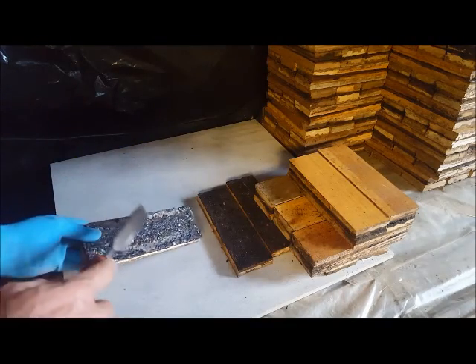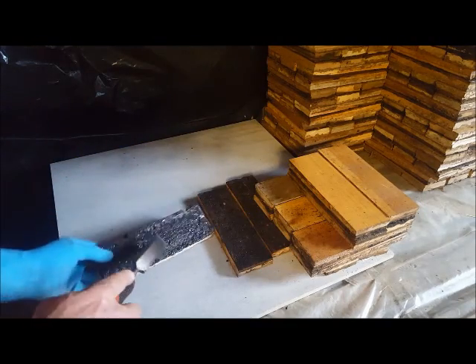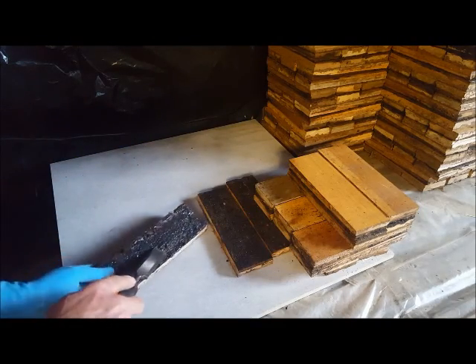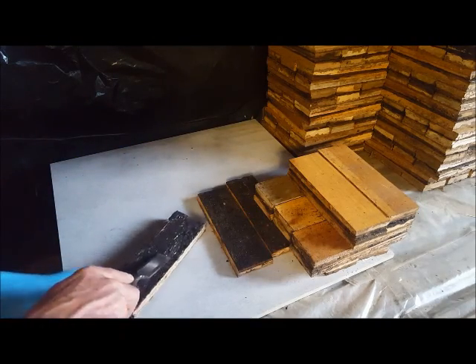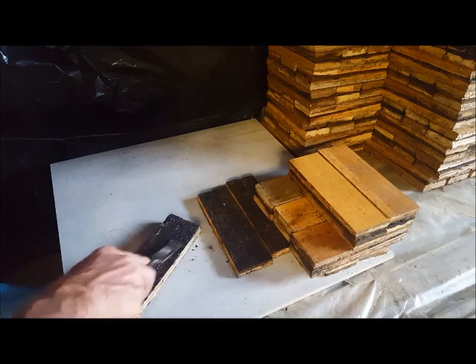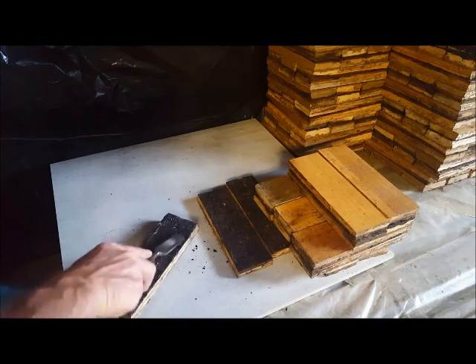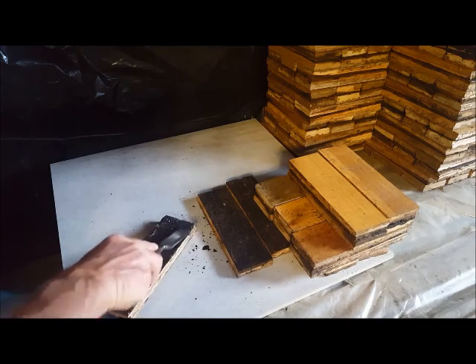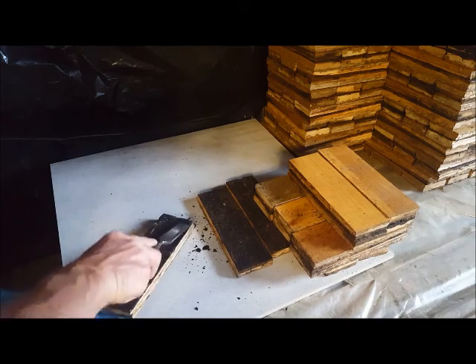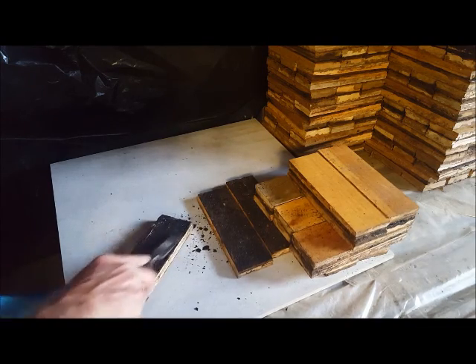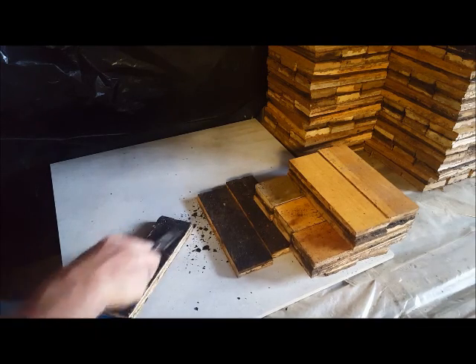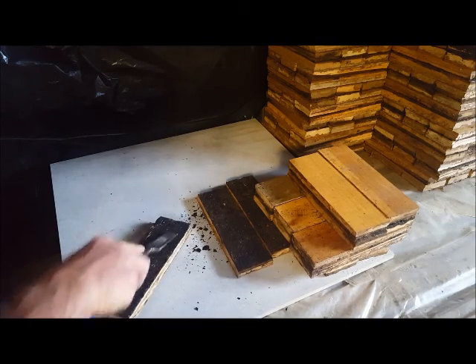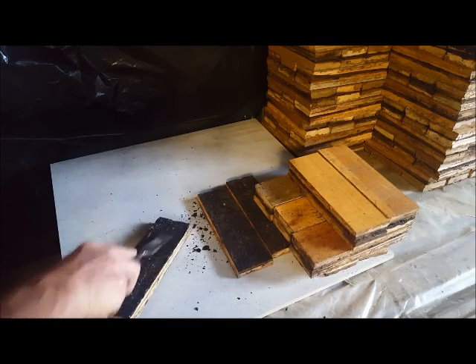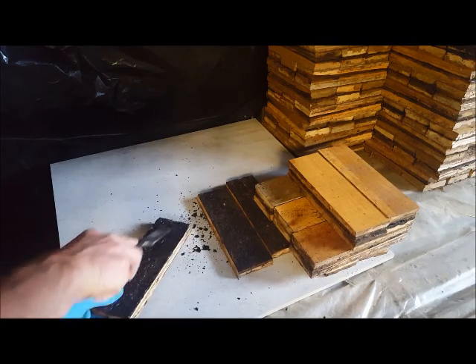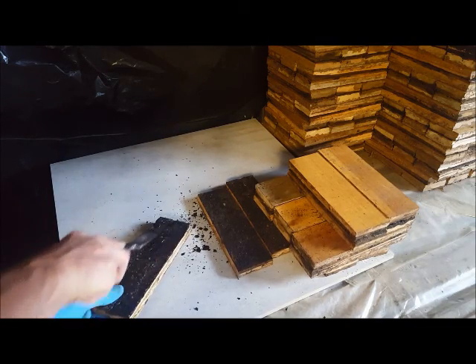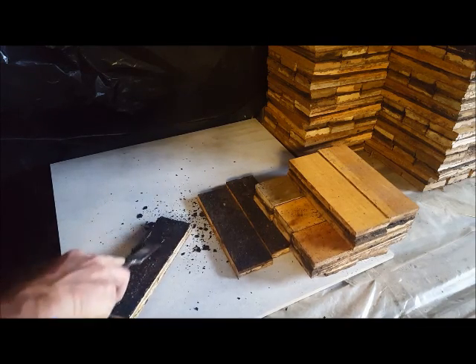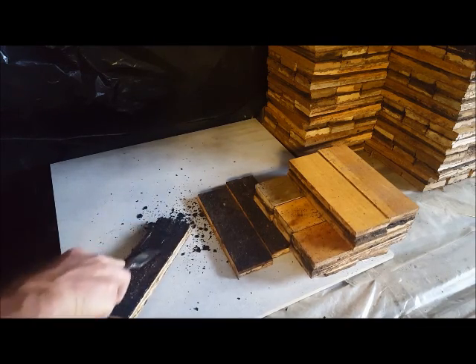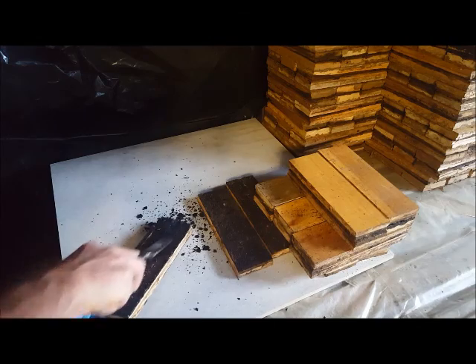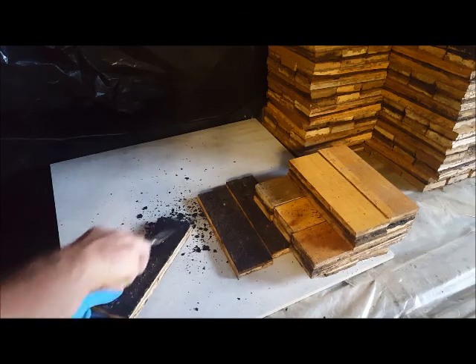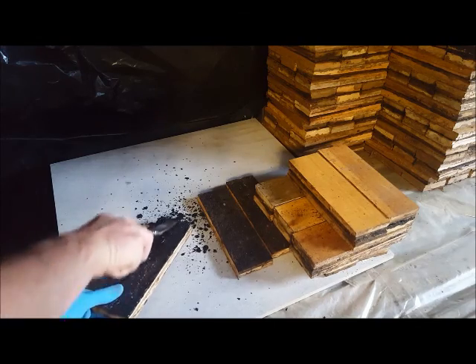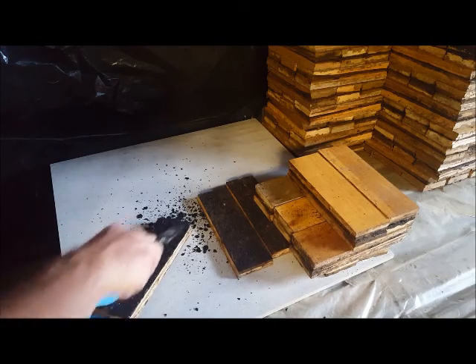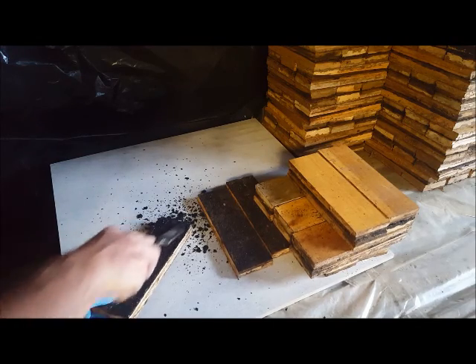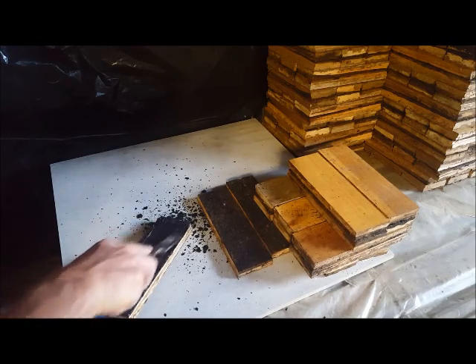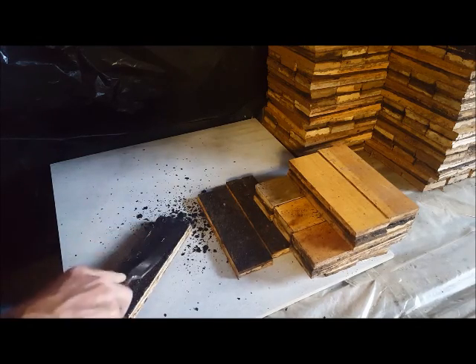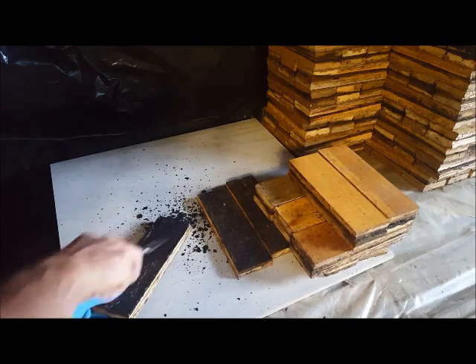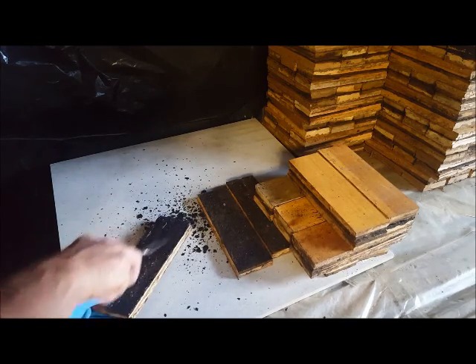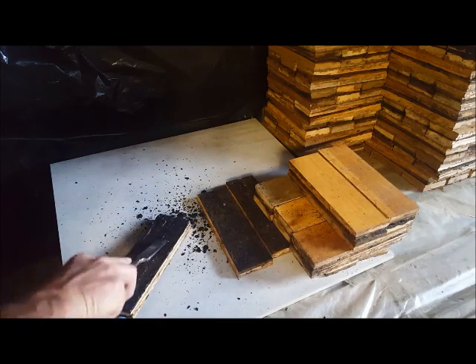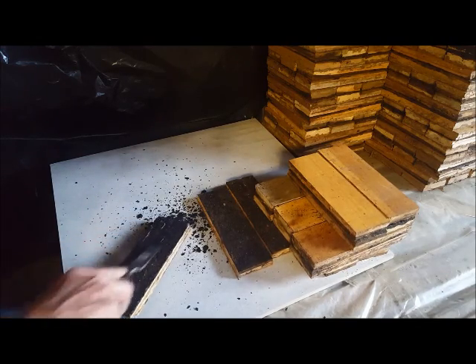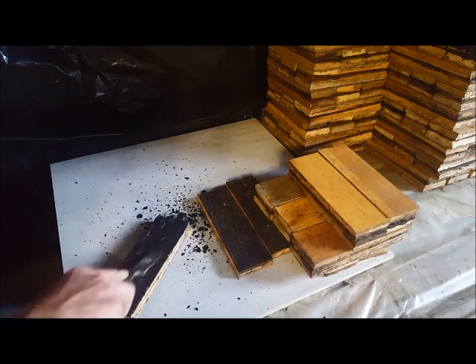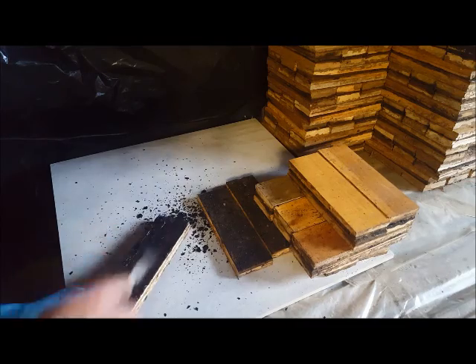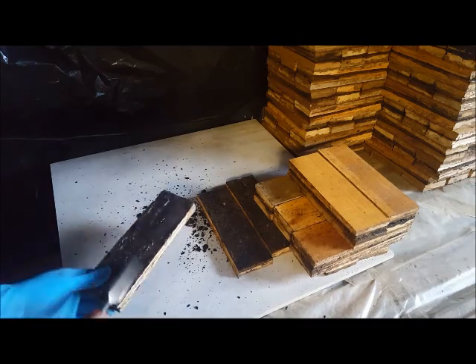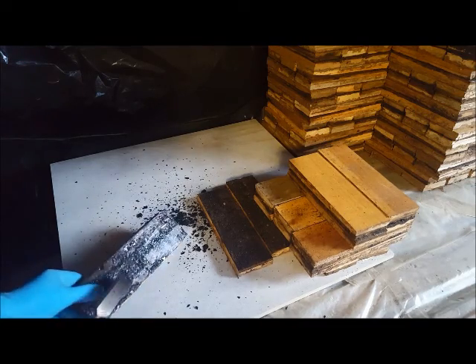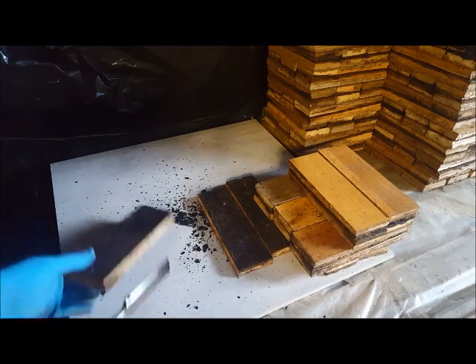The best procedure is to use a chisel and manually scrape off the residue and clear the back of the parquet slowly and carefully.